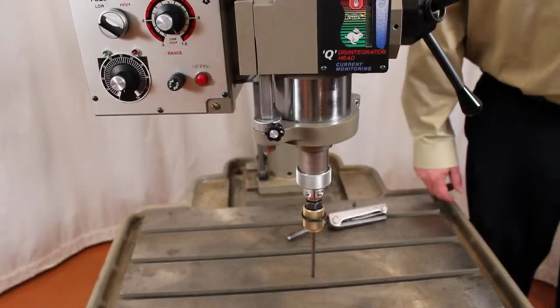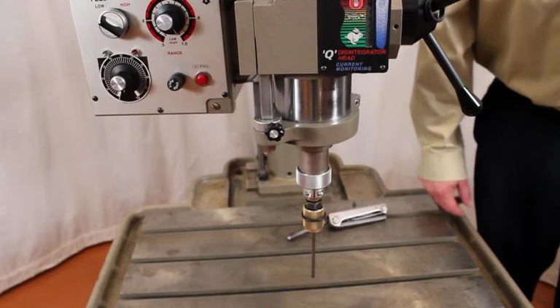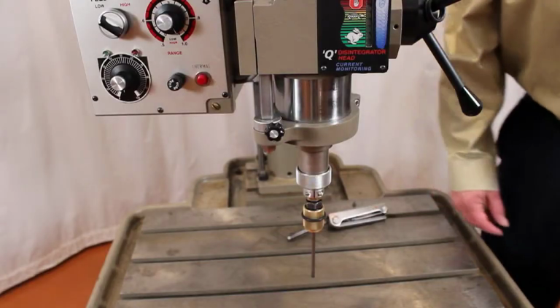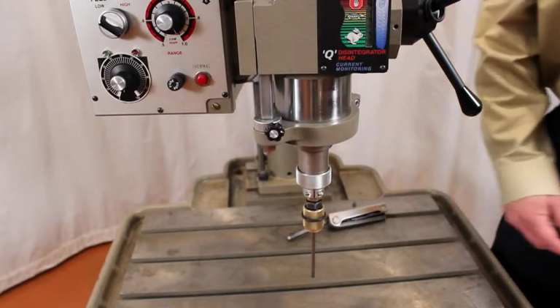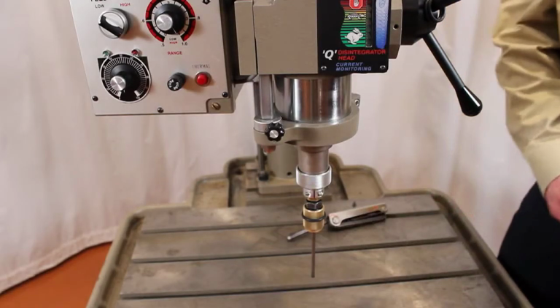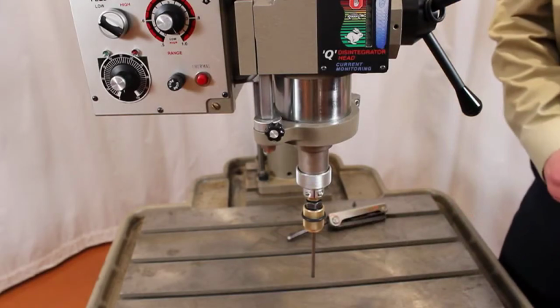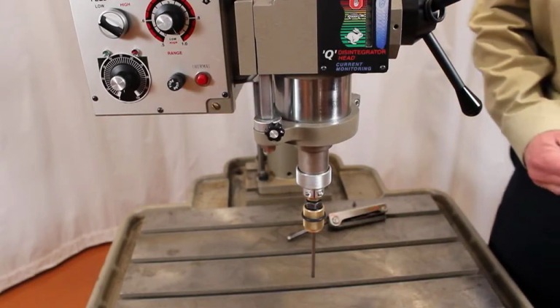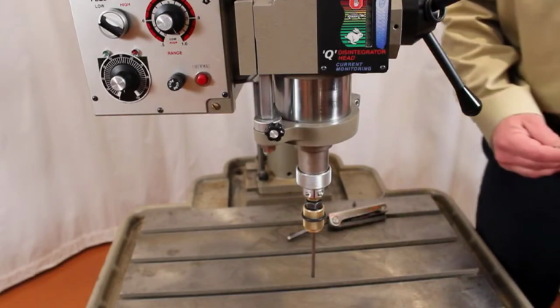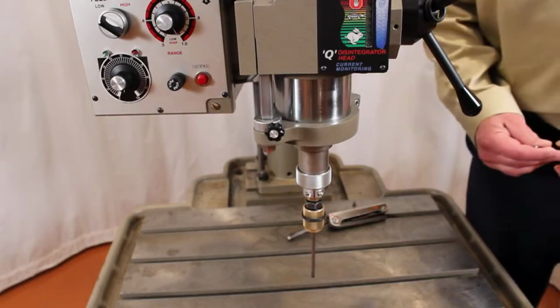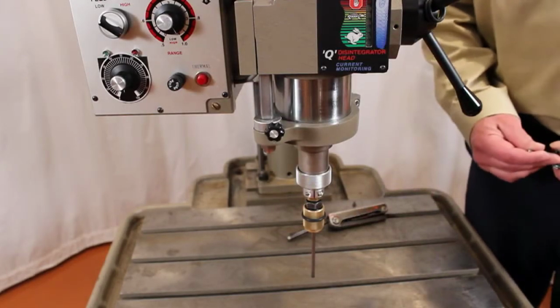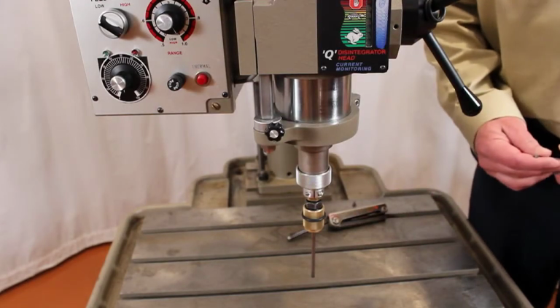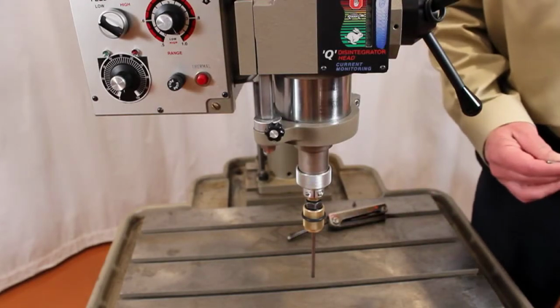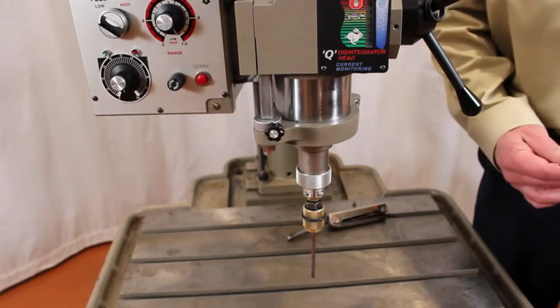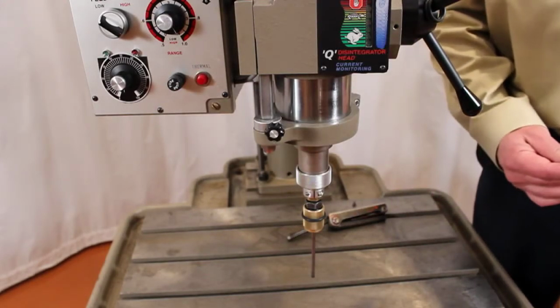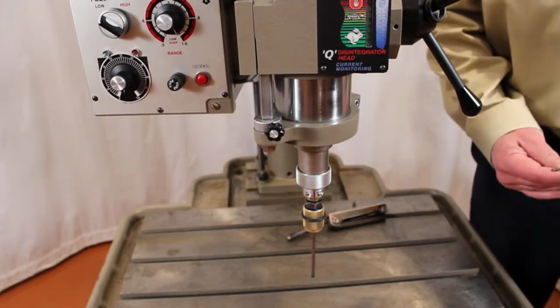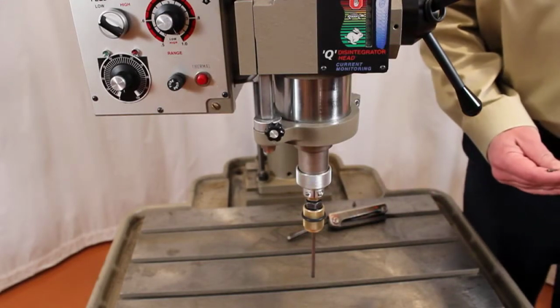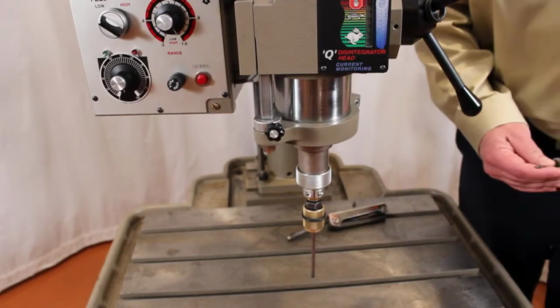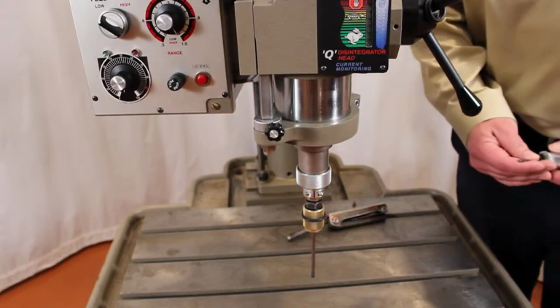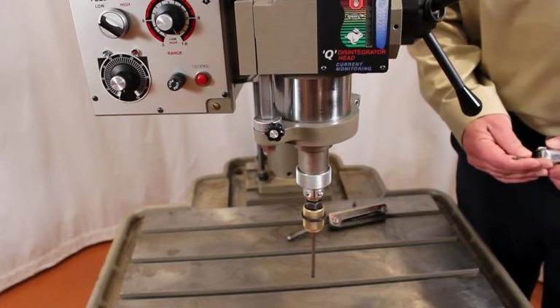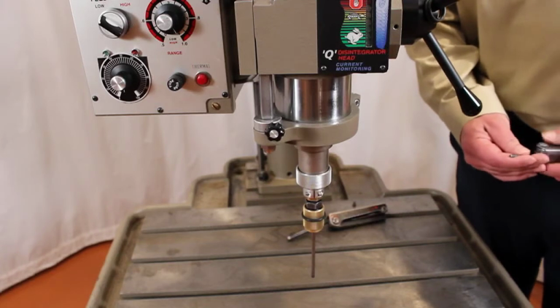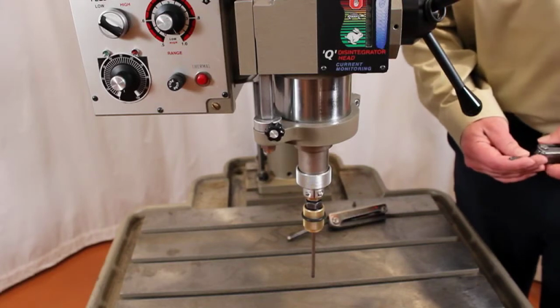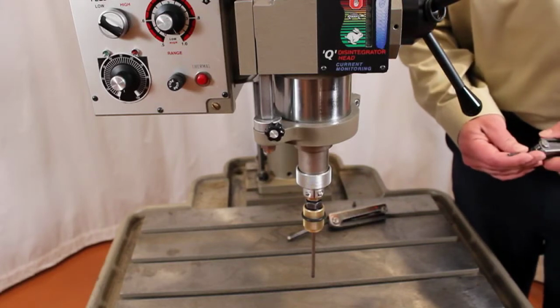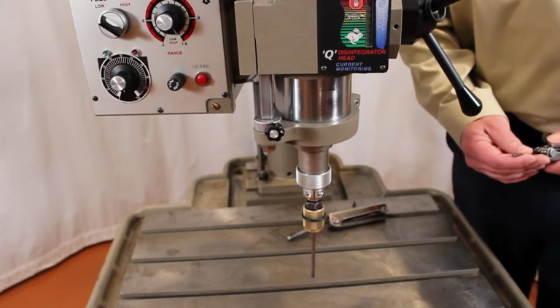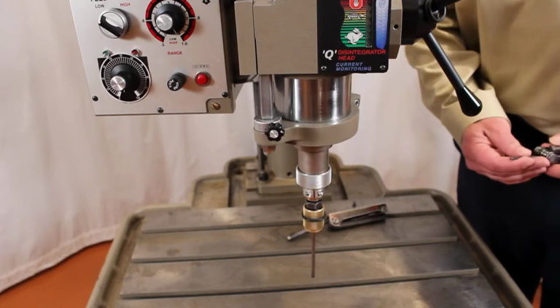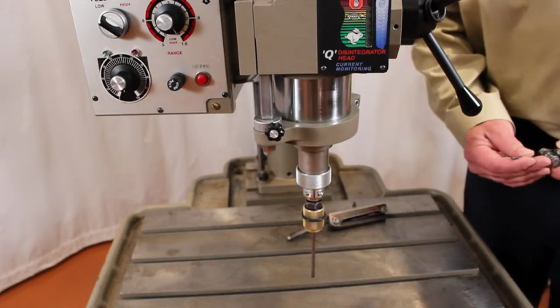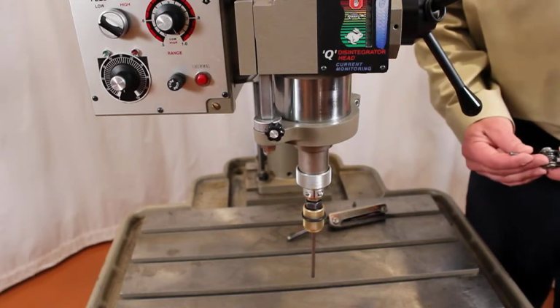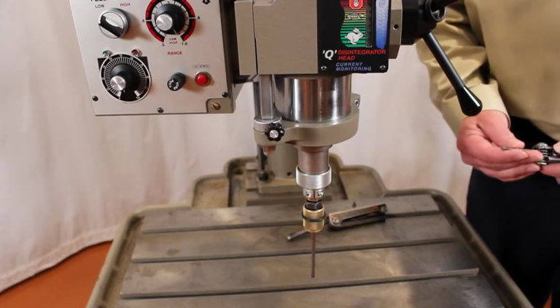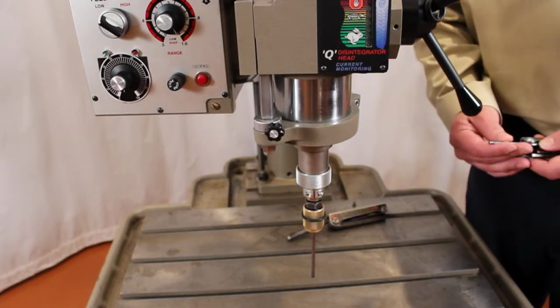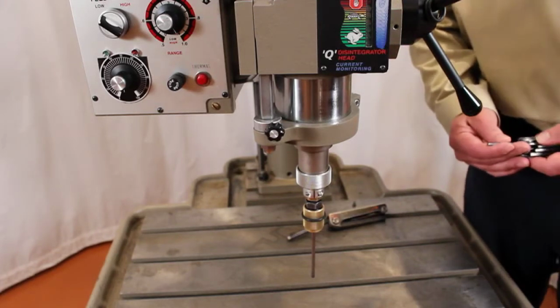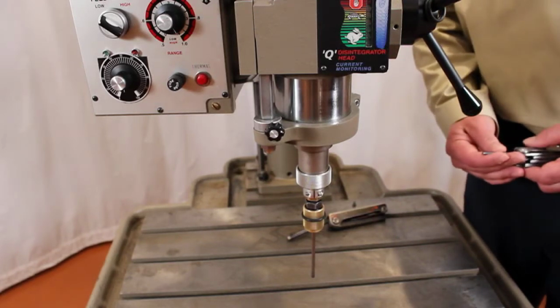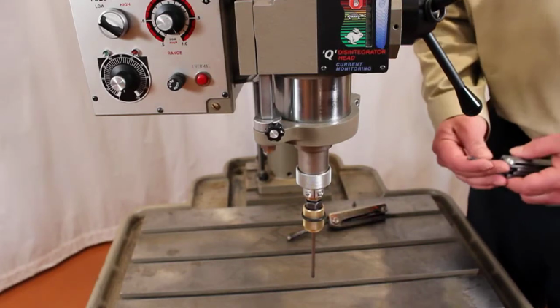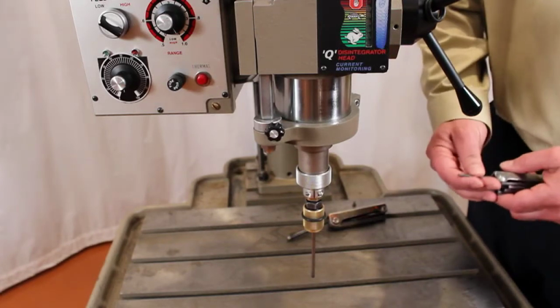Now that you know the indications that your spindle is out of adjustment, we are going to move forward and show you how to set it back to the 20,000 factory setting.